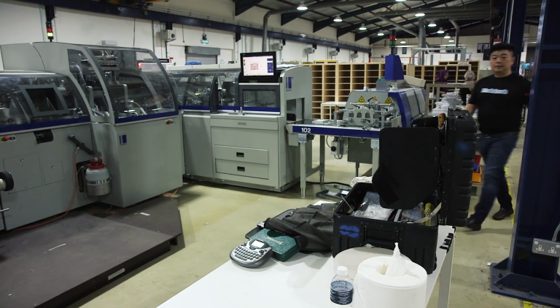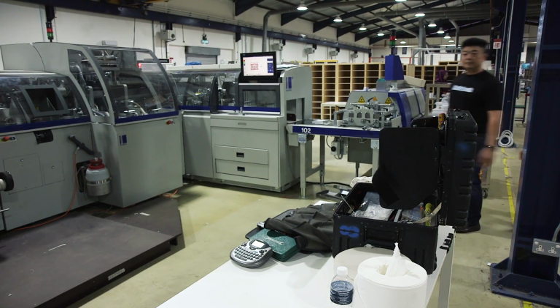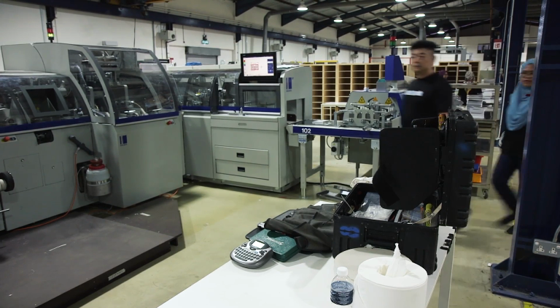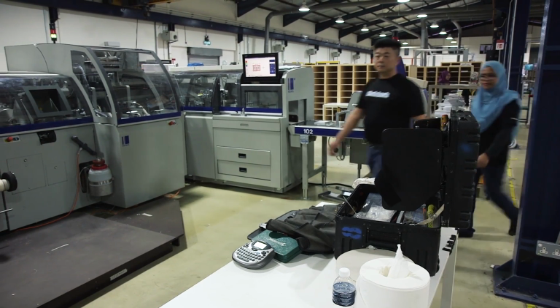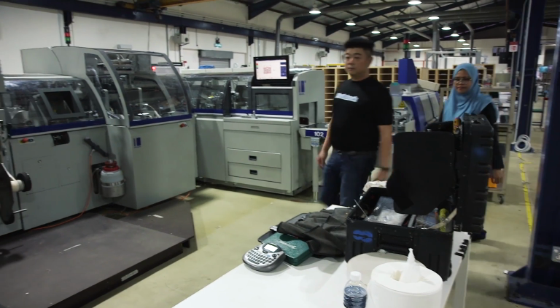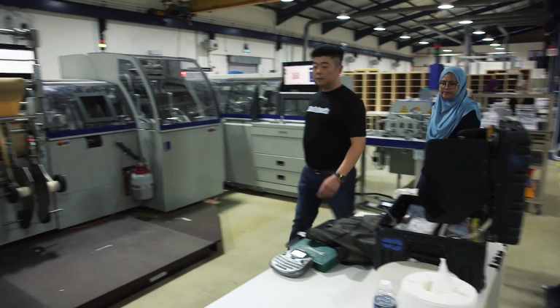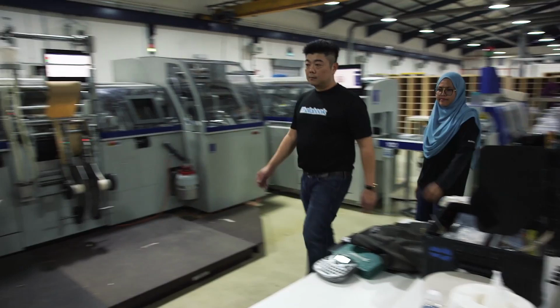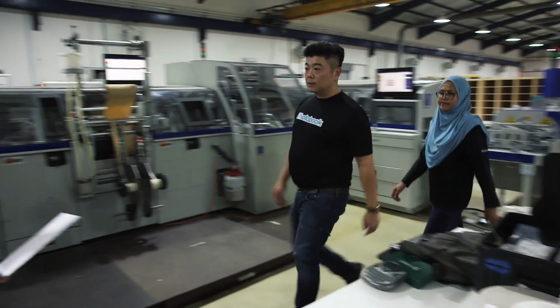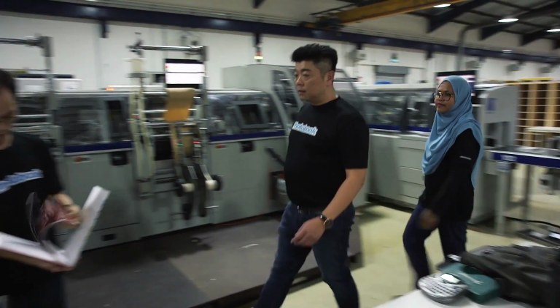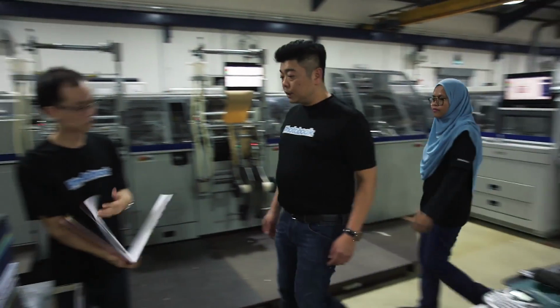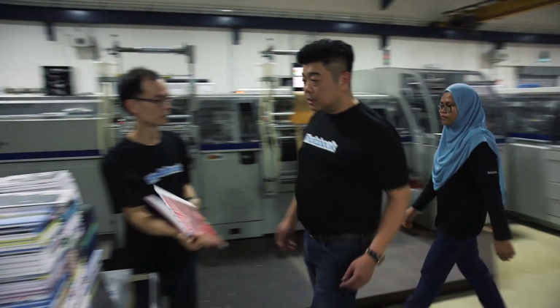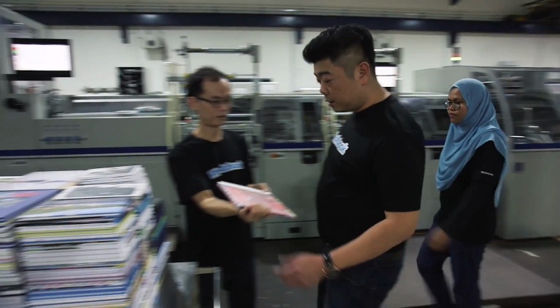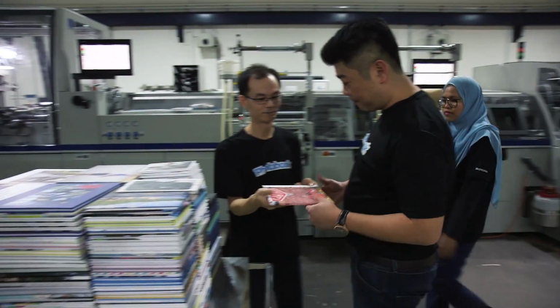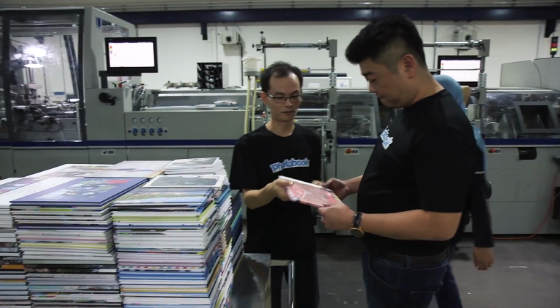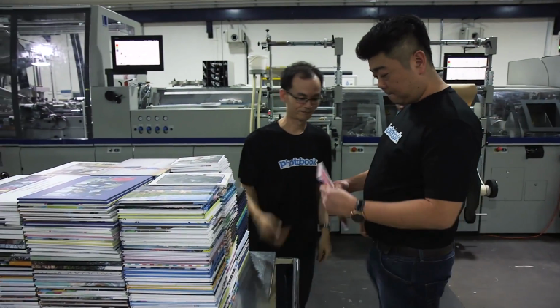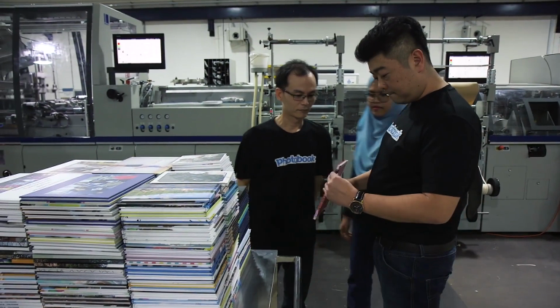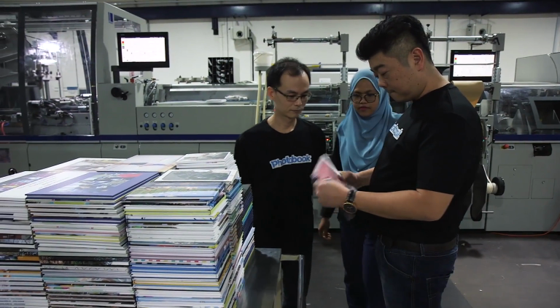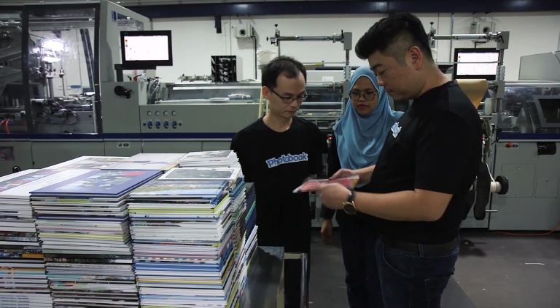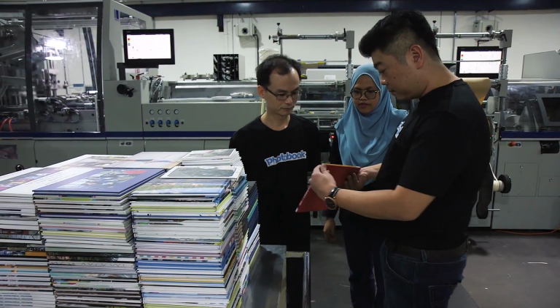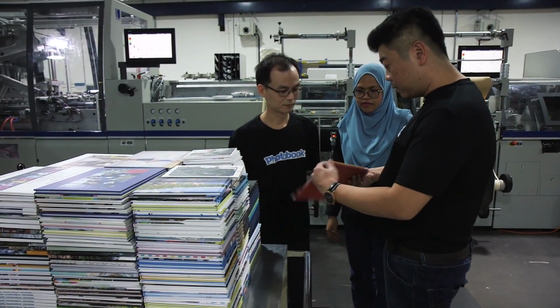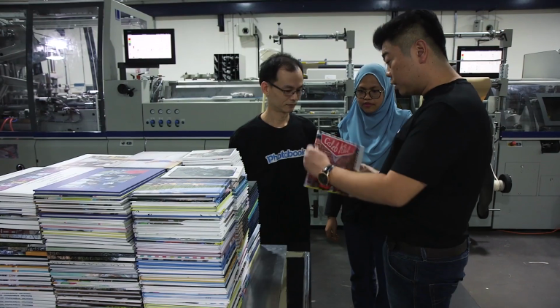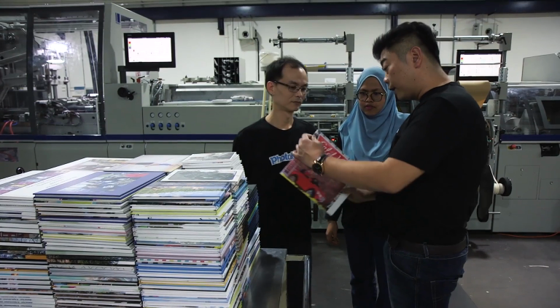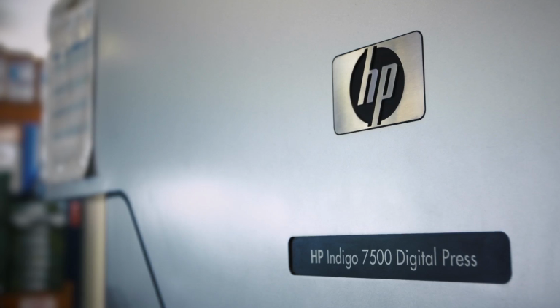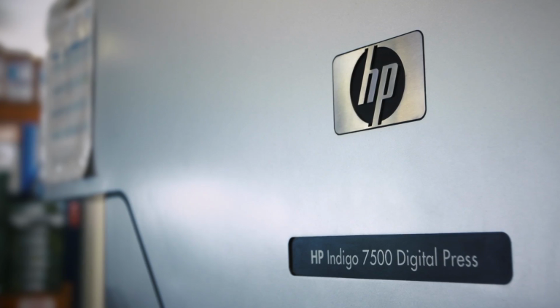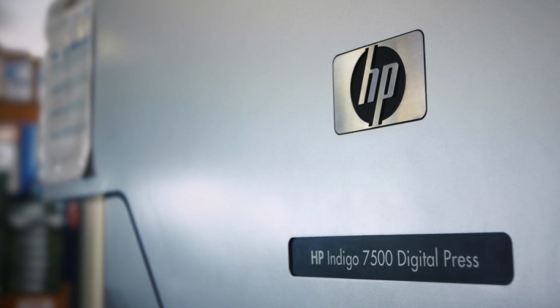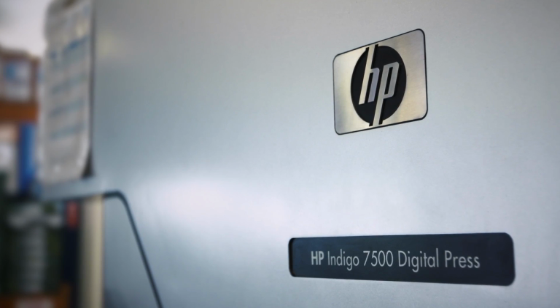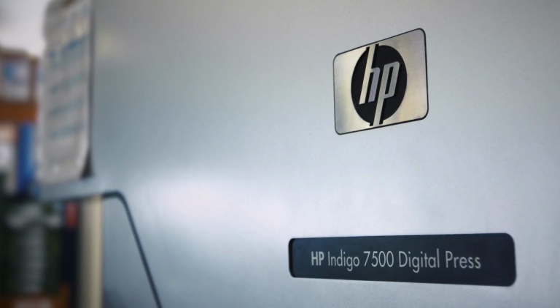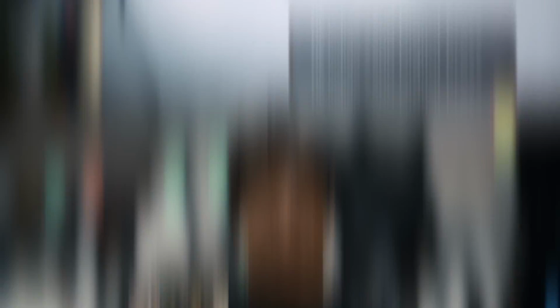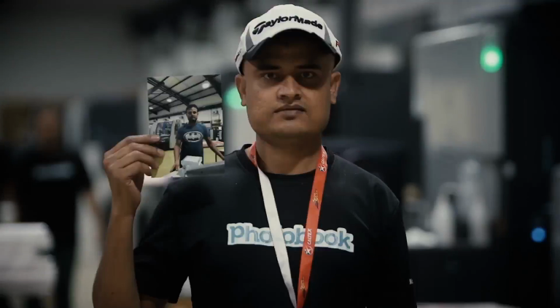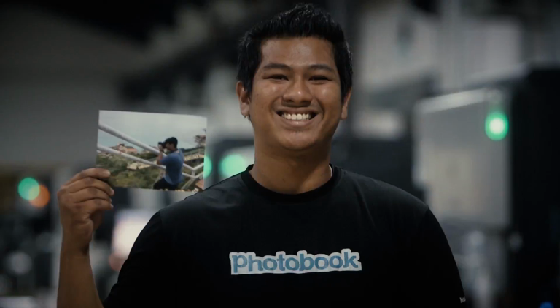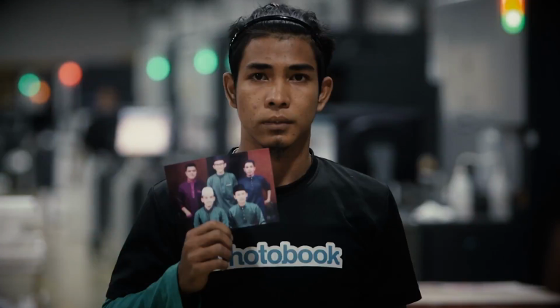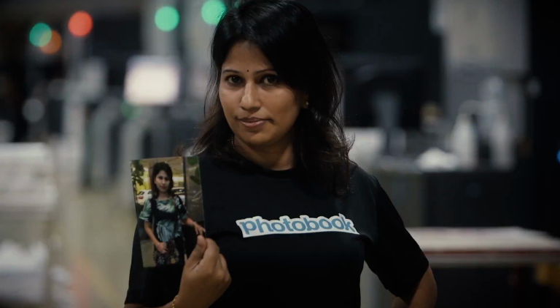The HP Indigo technology transformed our business by really helping us go from zero to a few thousand orders a day. I think HP Indigo is part of the Photo Book Worldwide family today.